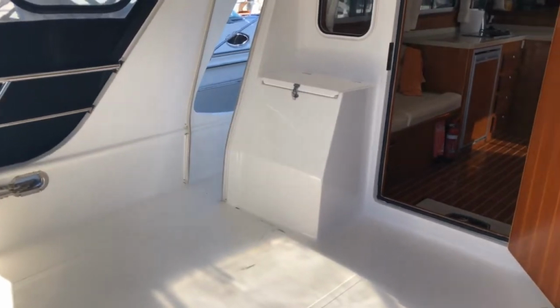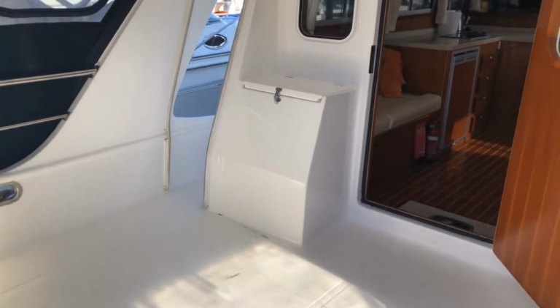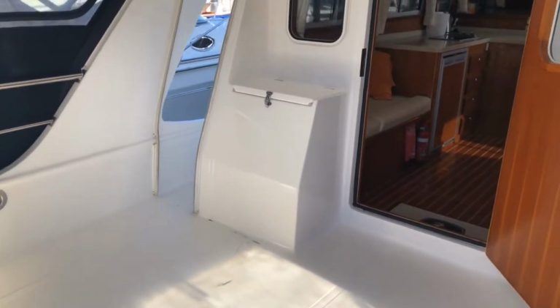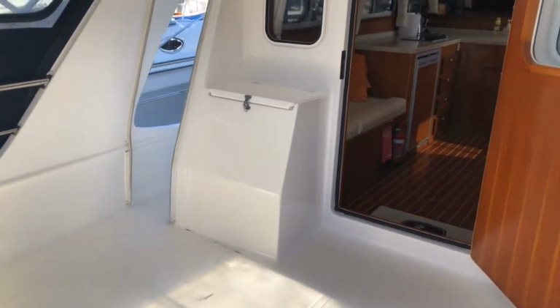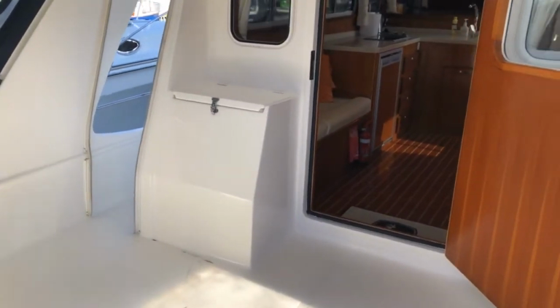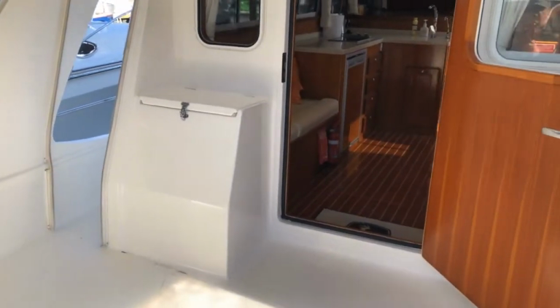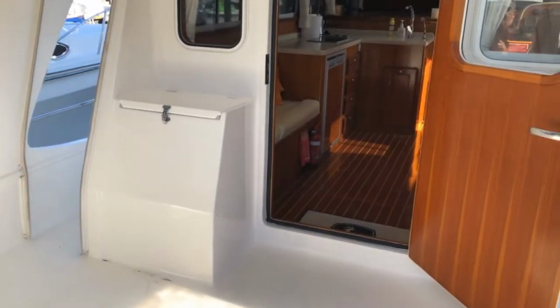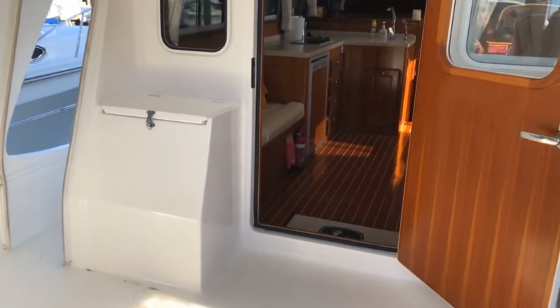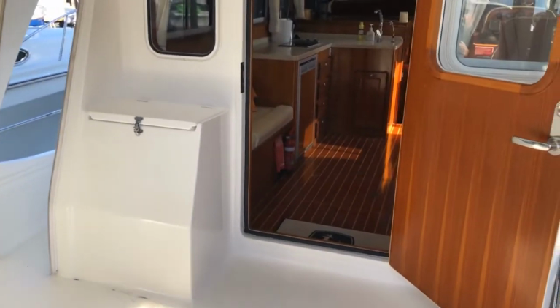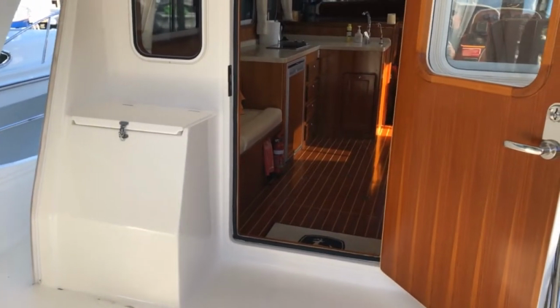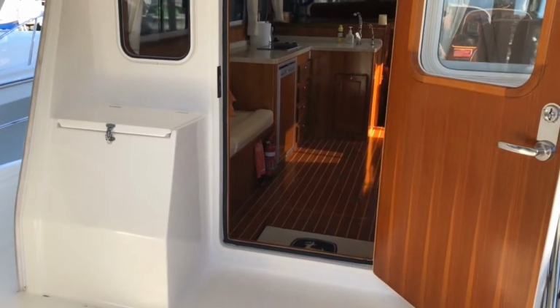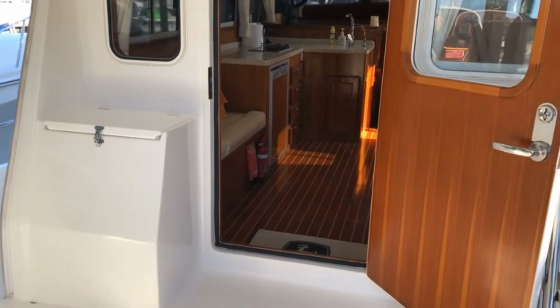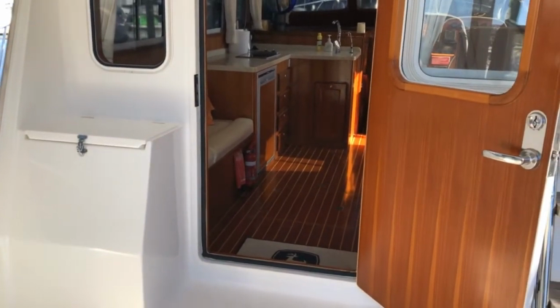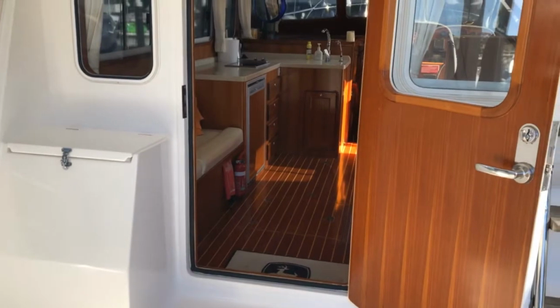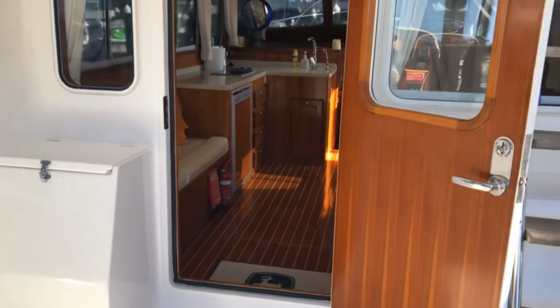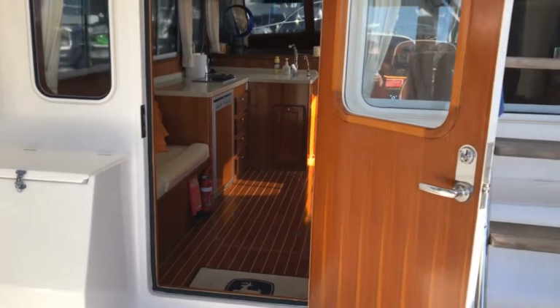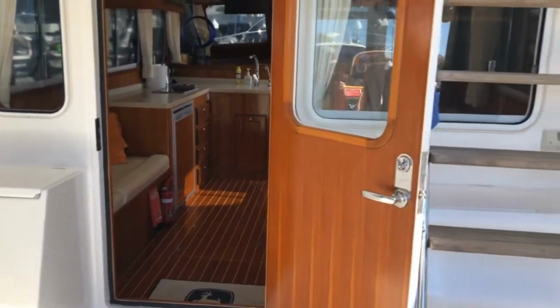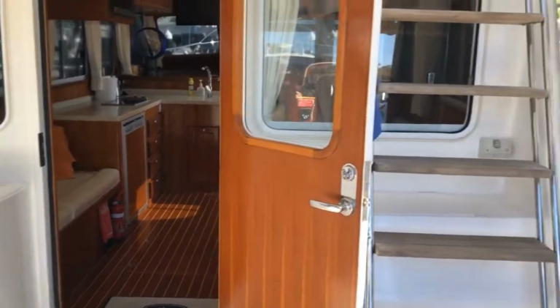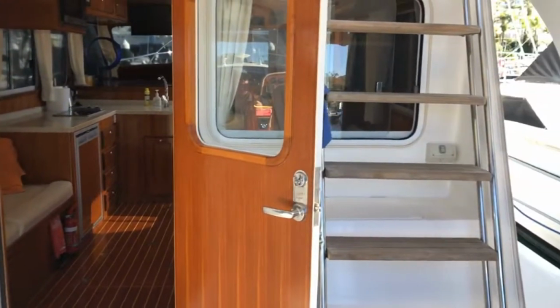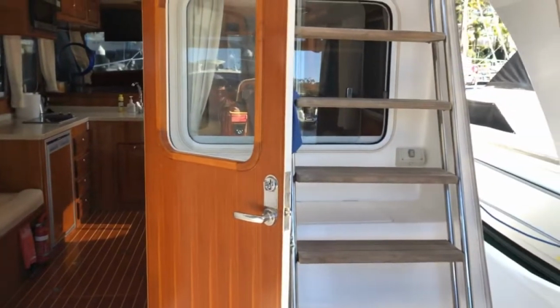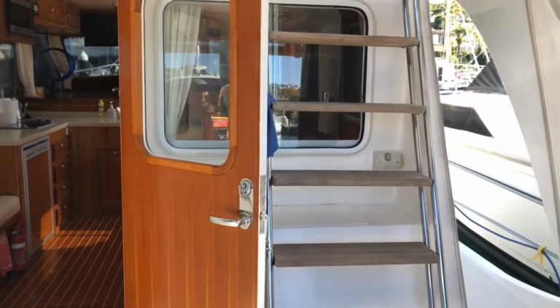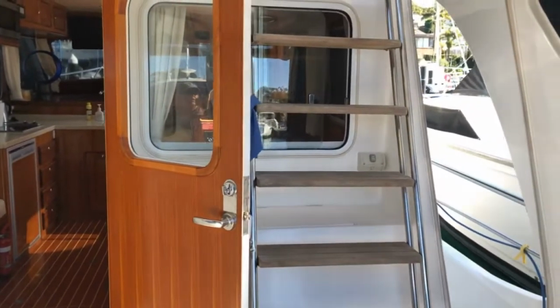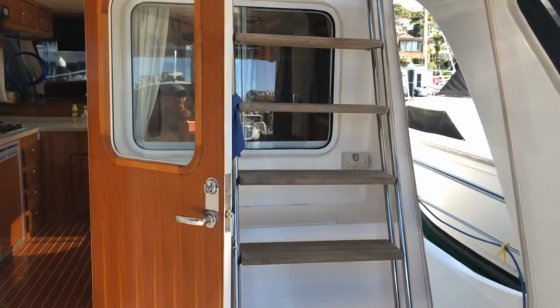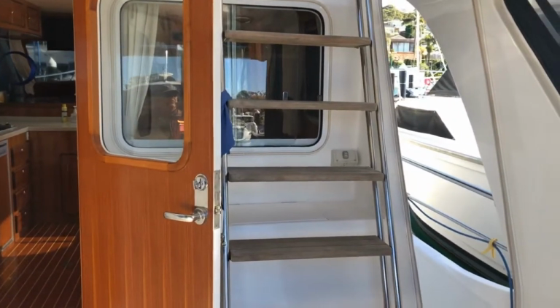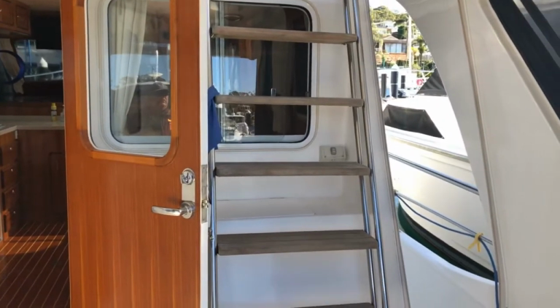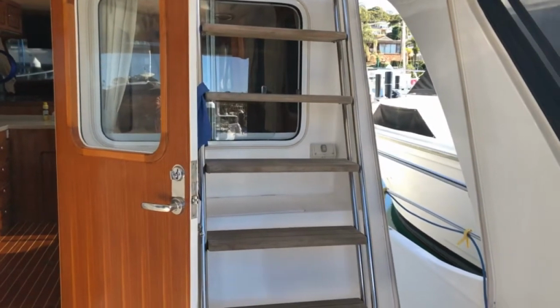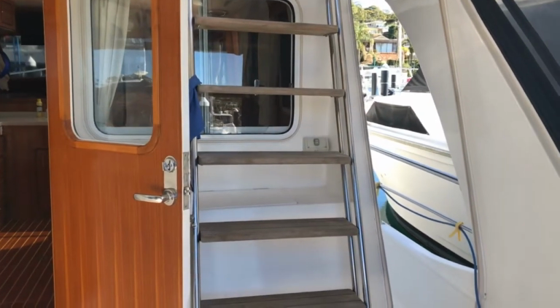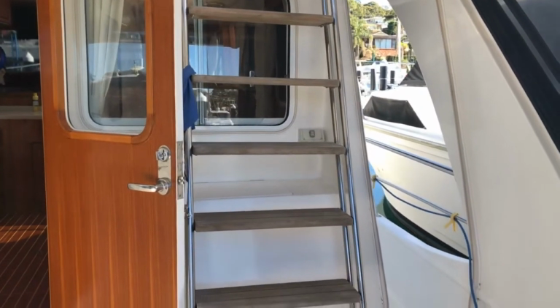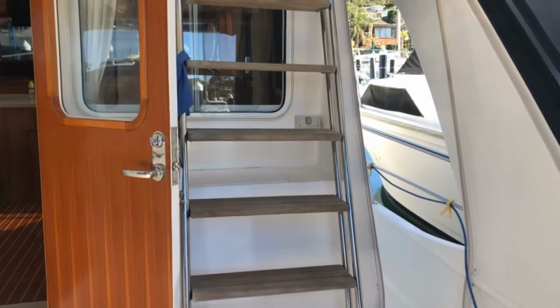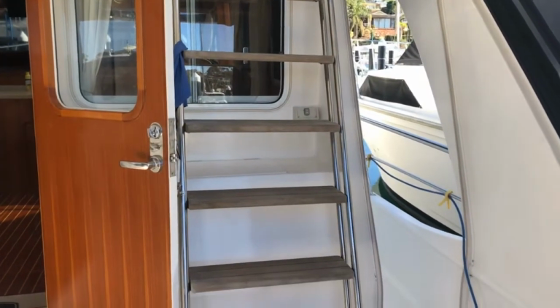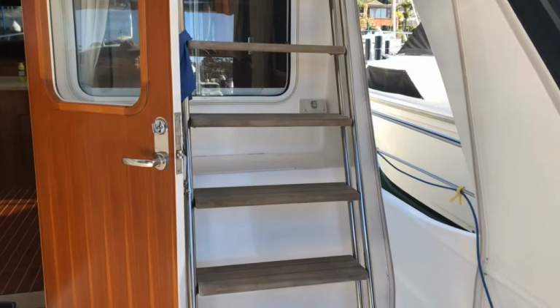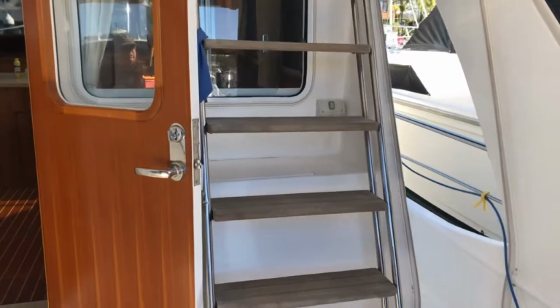Integrity 360 Mark II. This is a second owner boat and in amazing condition.